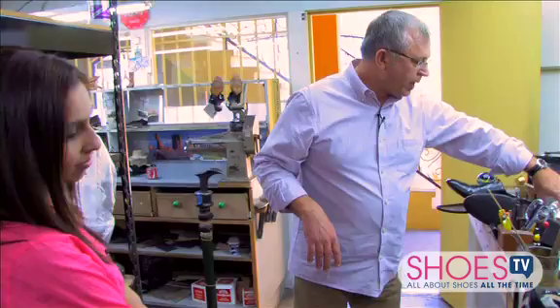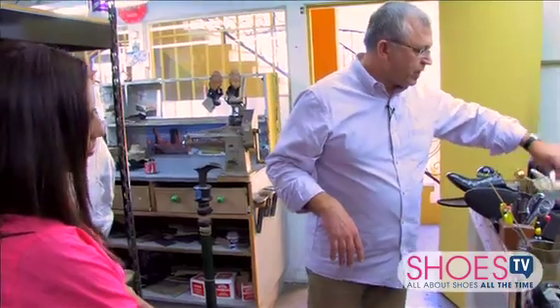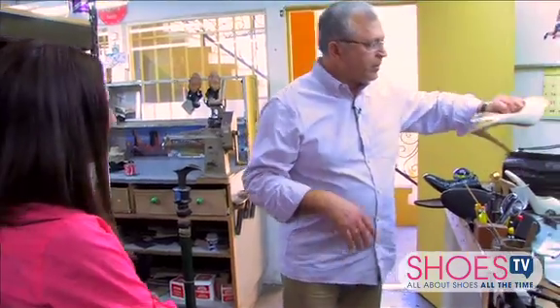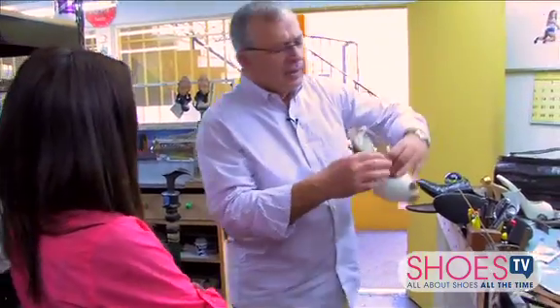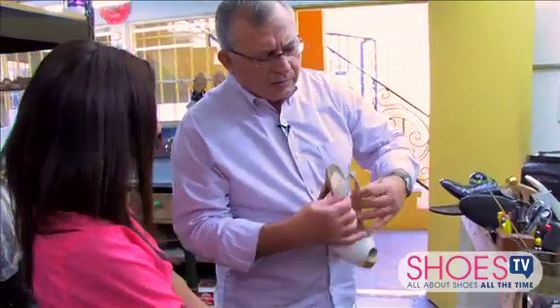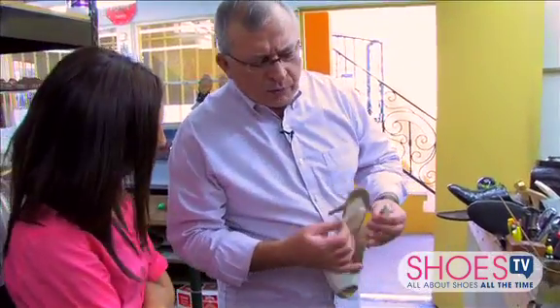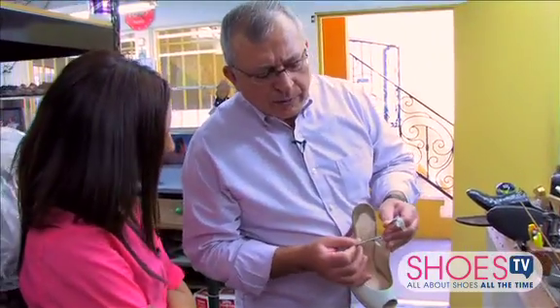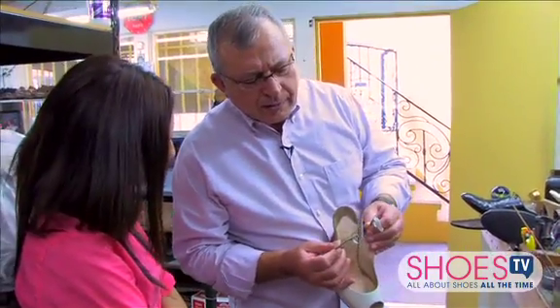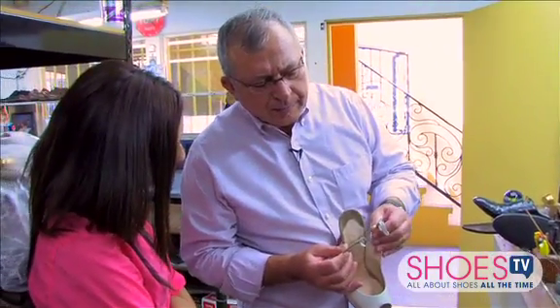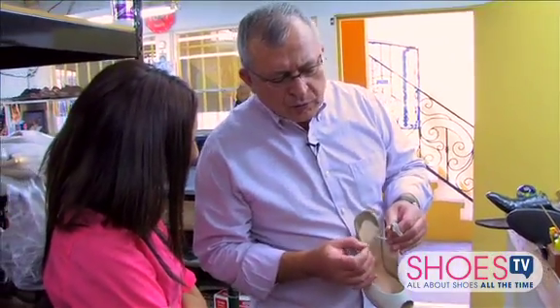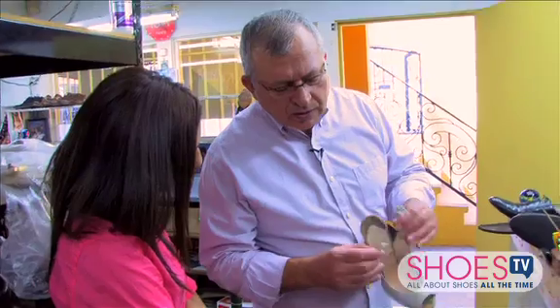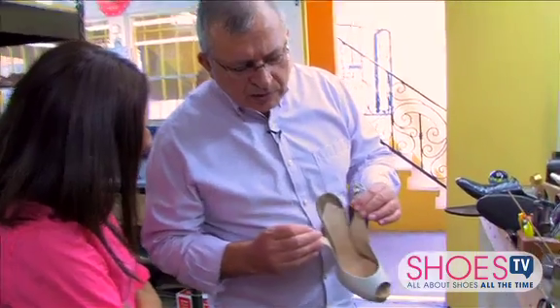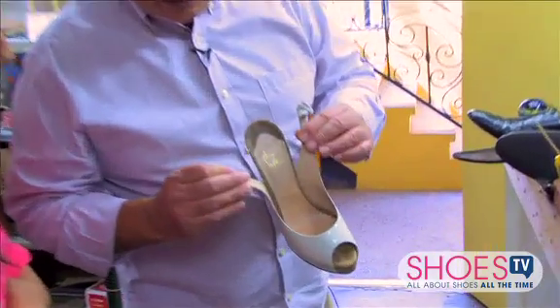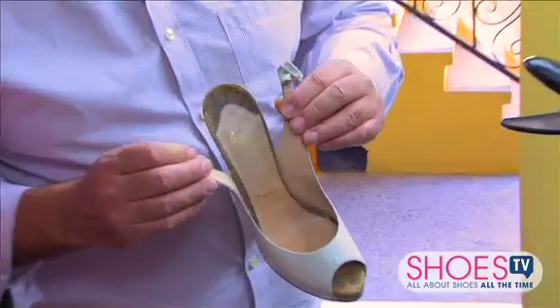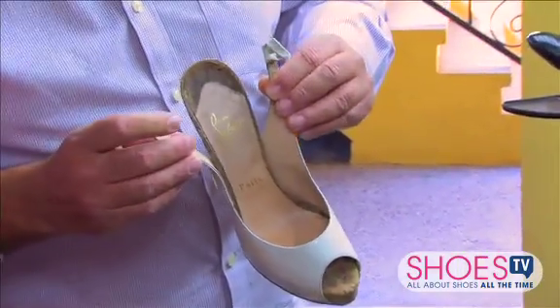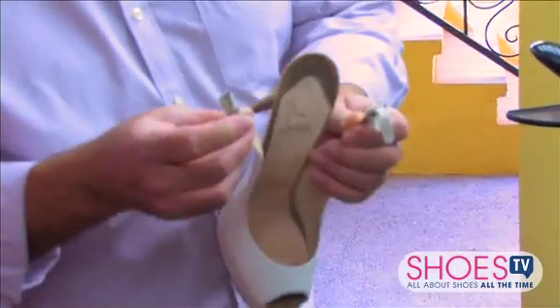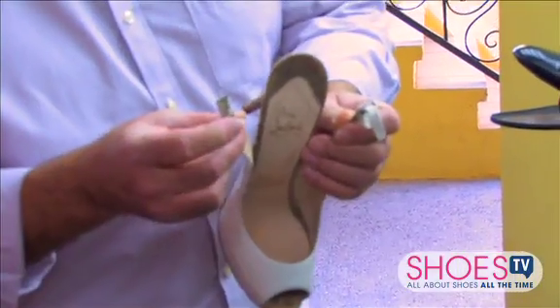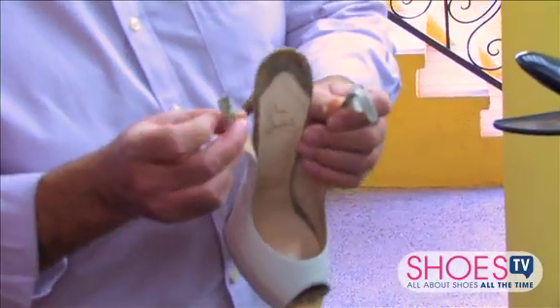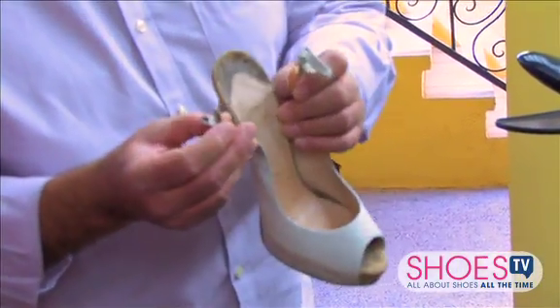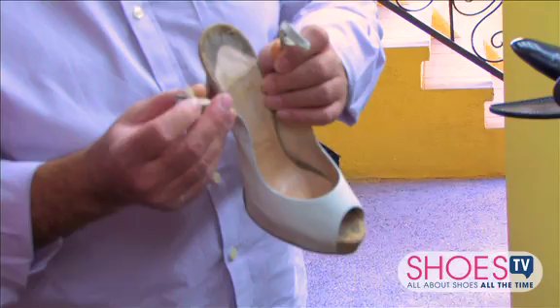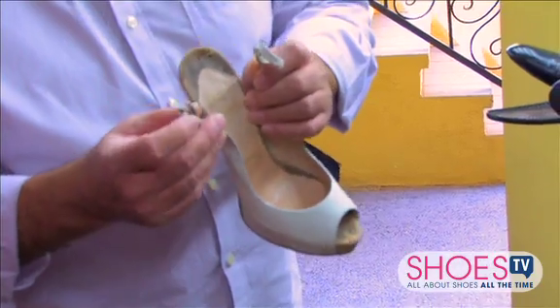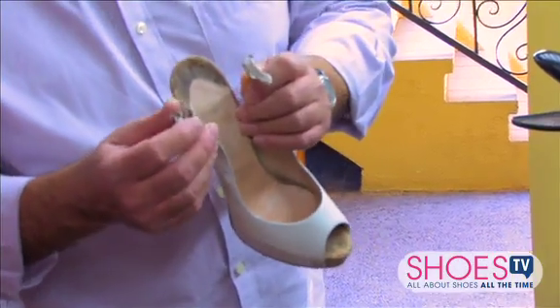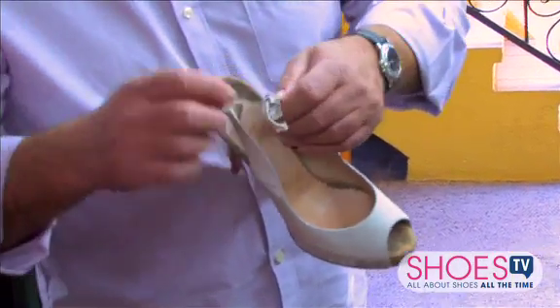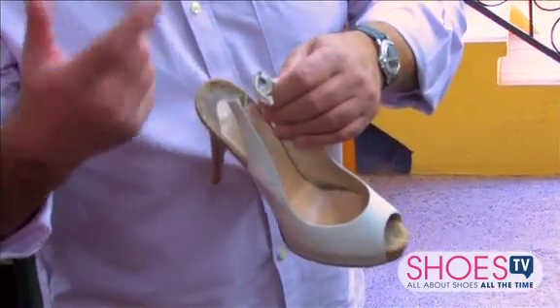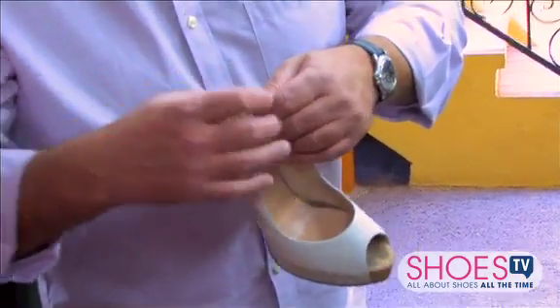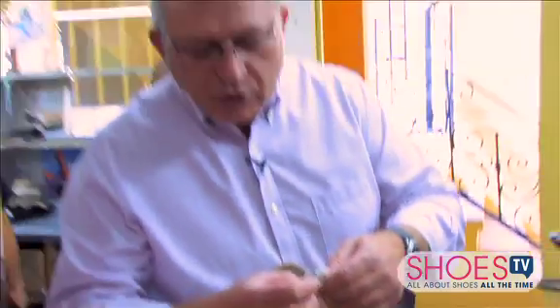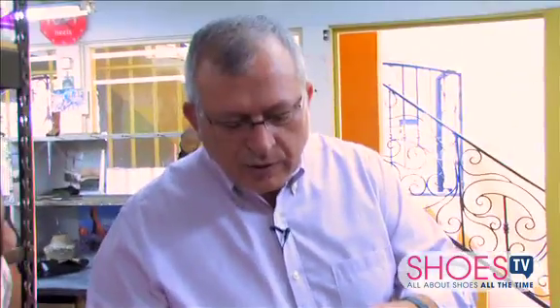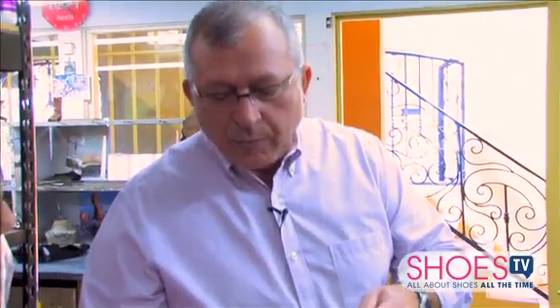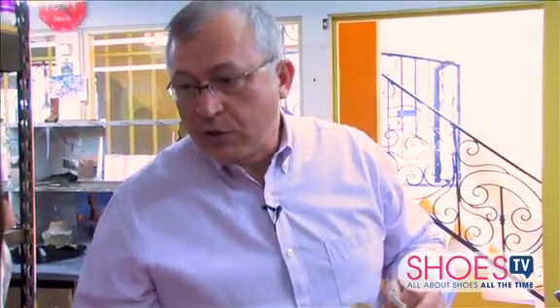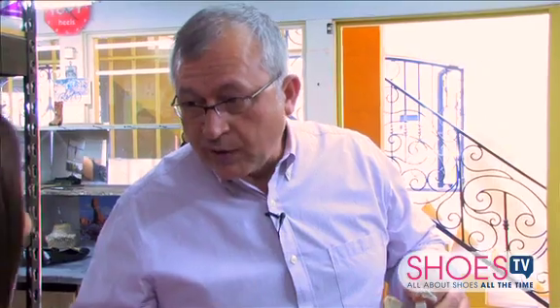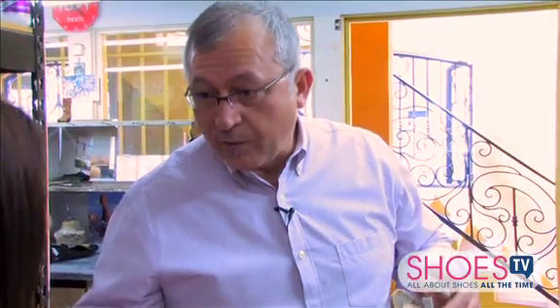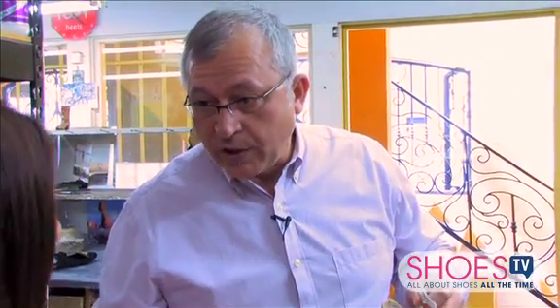A lot of this stuff too, we're redoing — like replacing elastics and the gussets. But even here, the real trick is not the ability to change it, but to make it look like it was never changed.